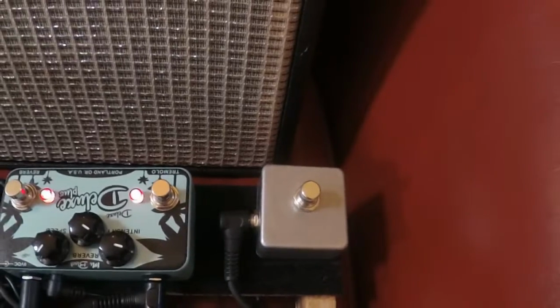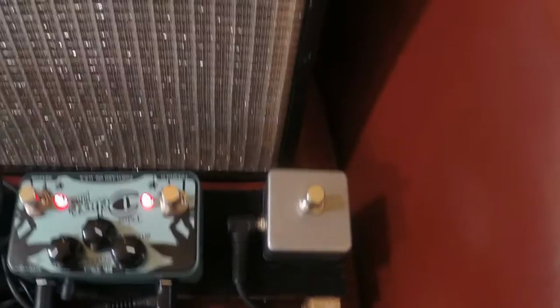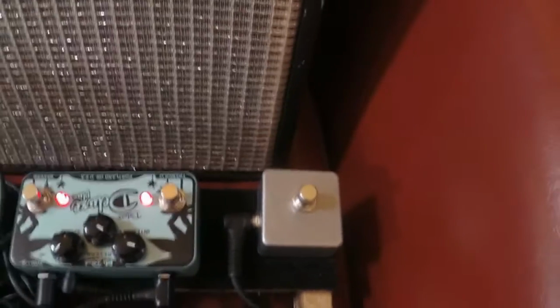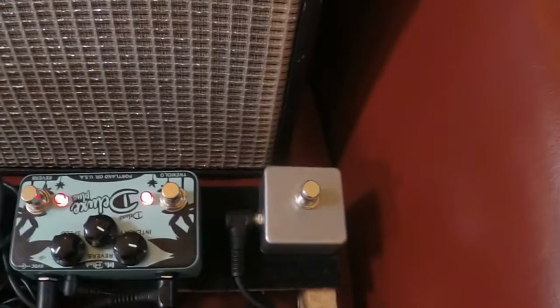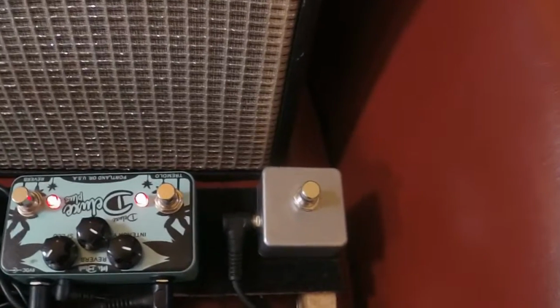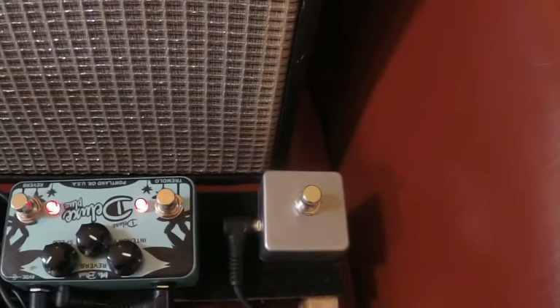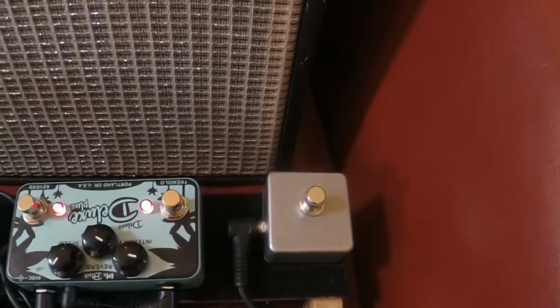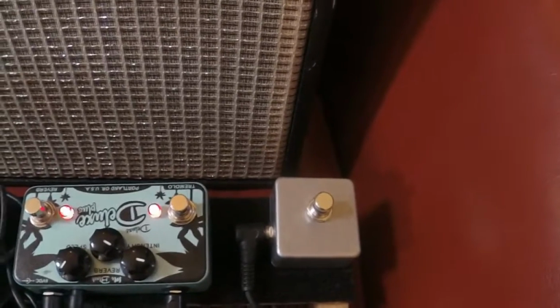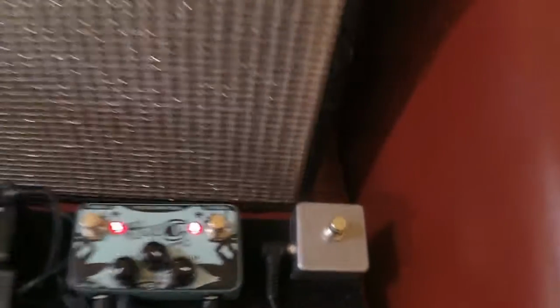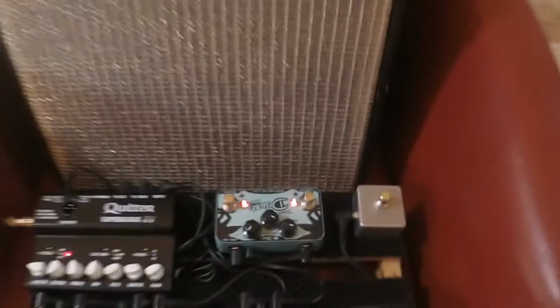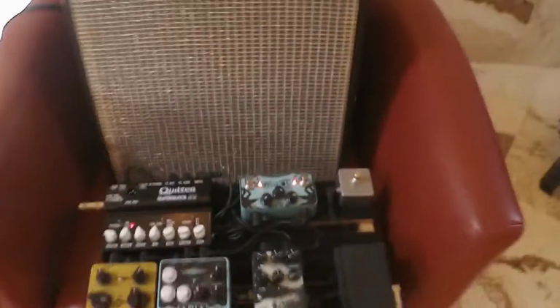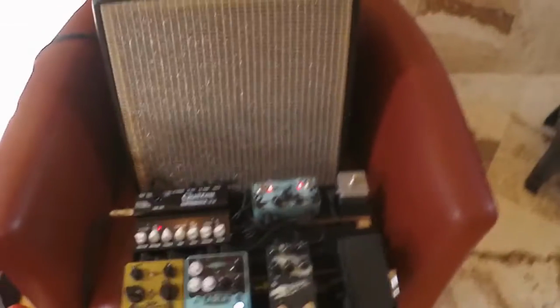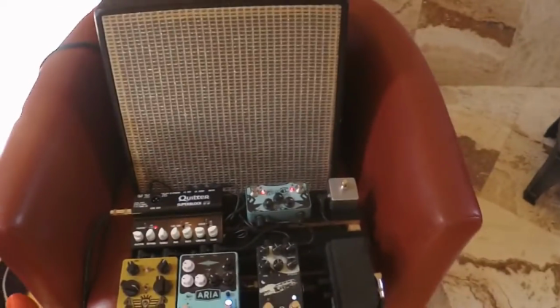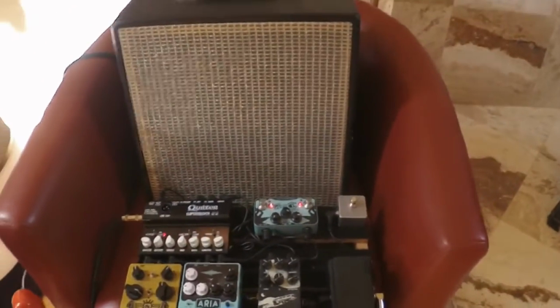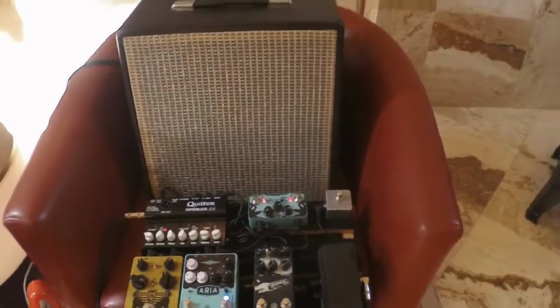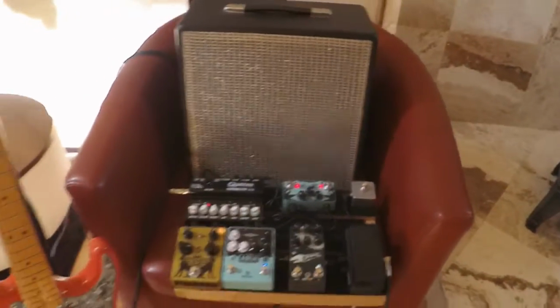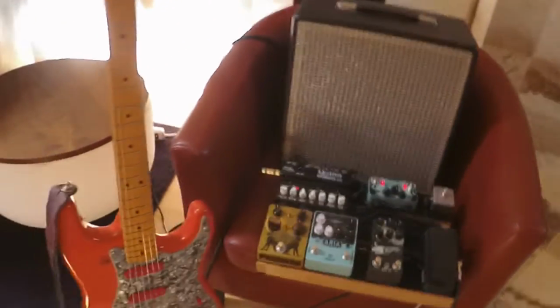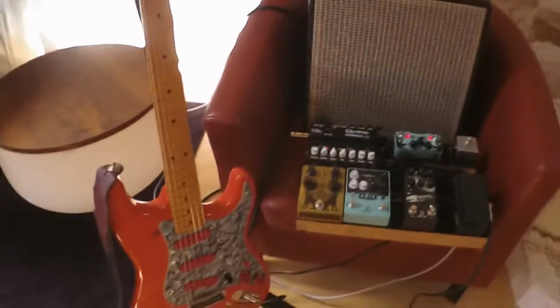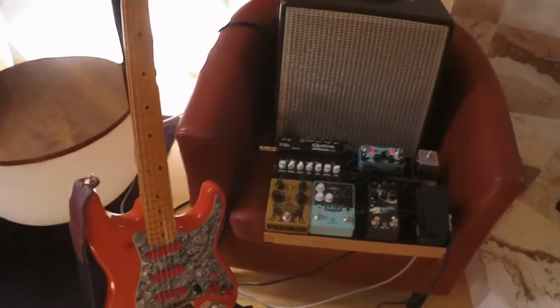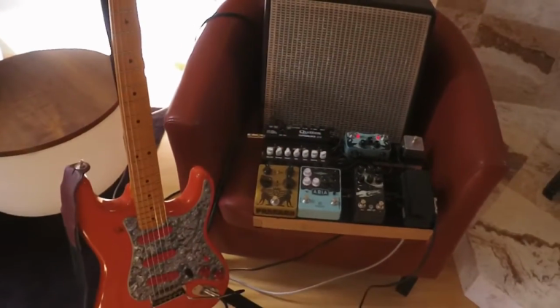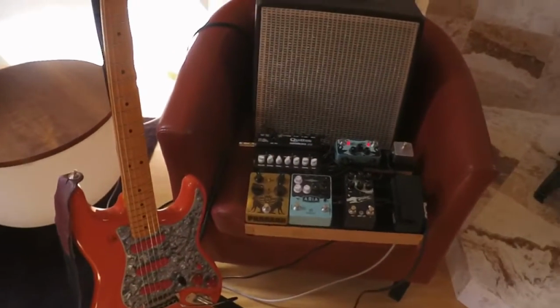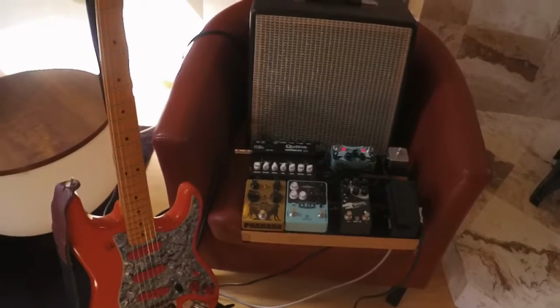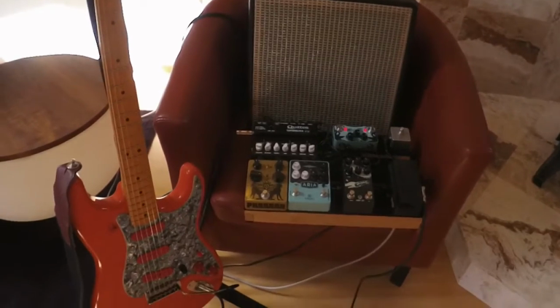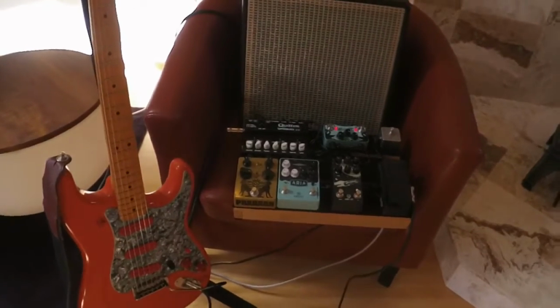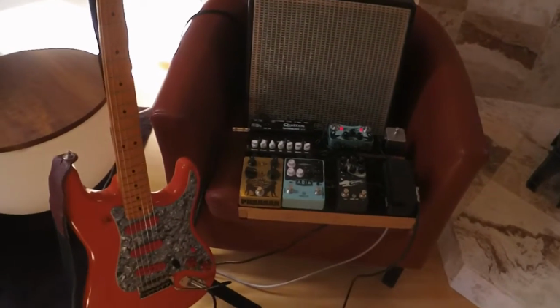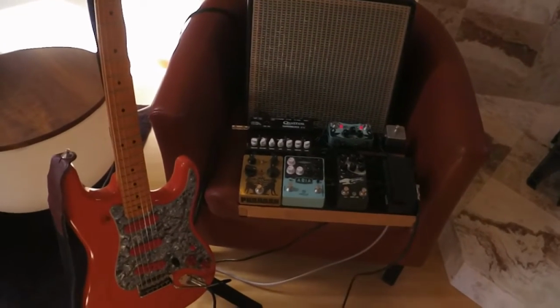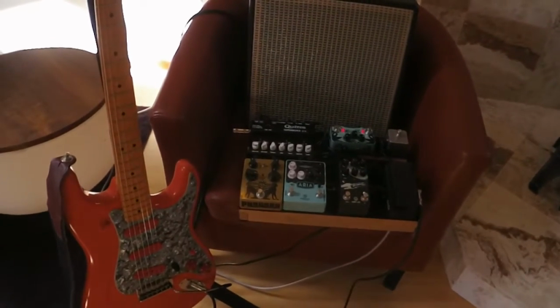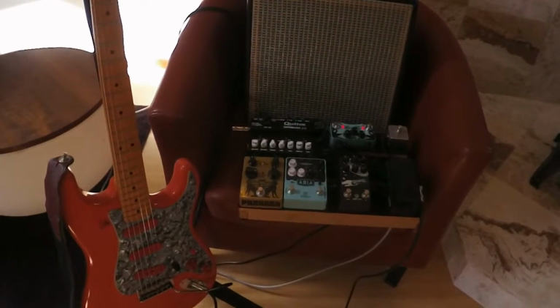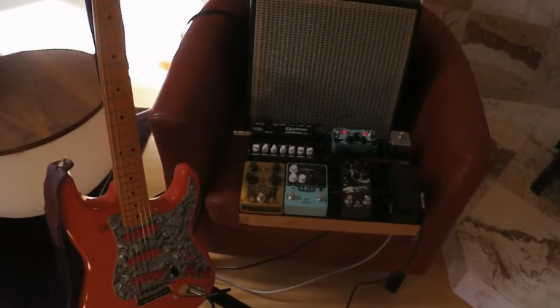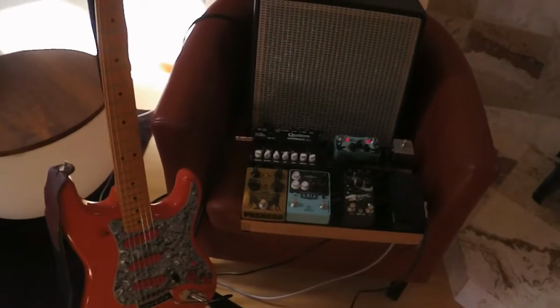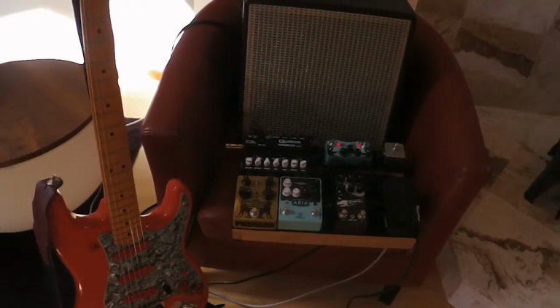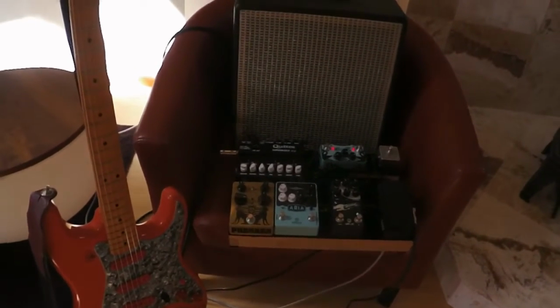That's all I got to tell you. That's my rig. A solid-state rig — it may not be a tube, but it does sound good and it's very reliable. All right, that's all I got. Bye.